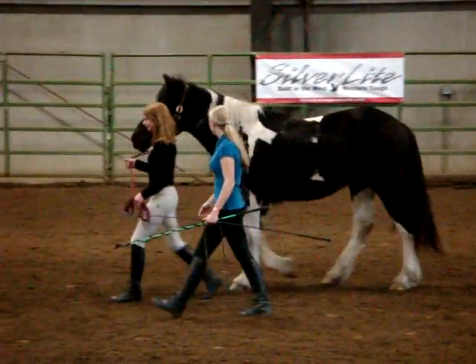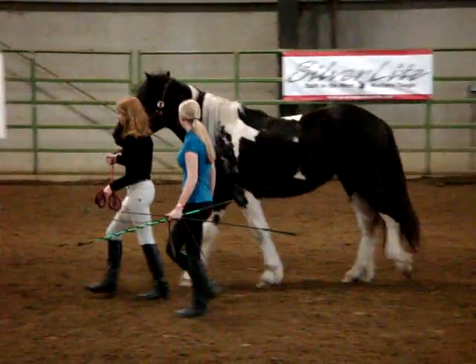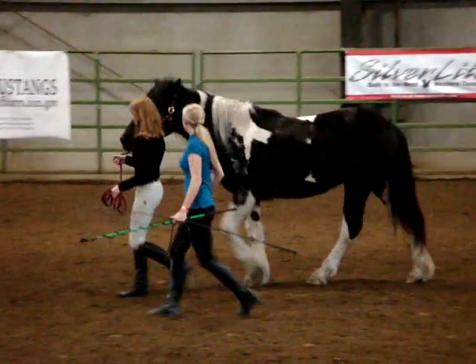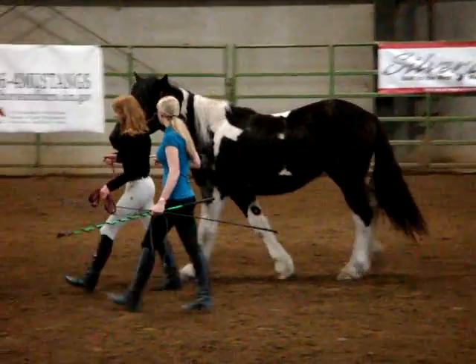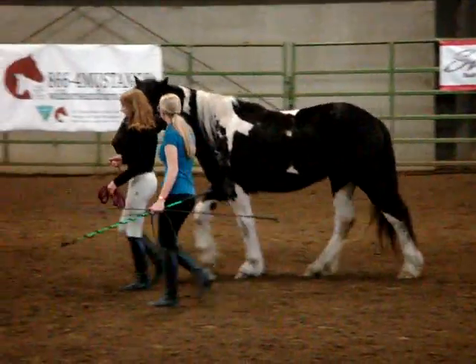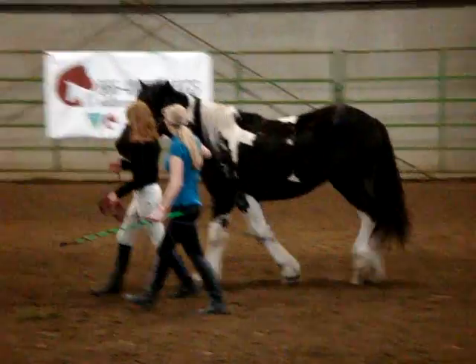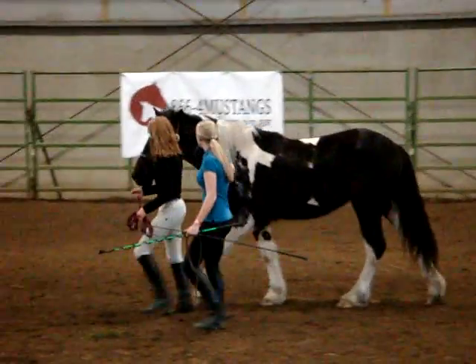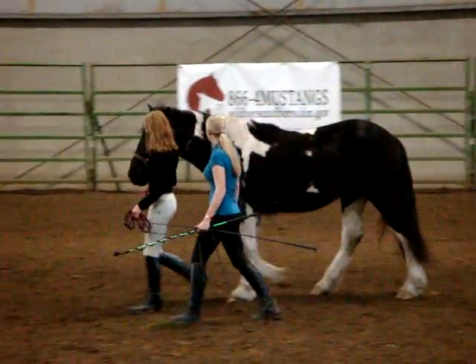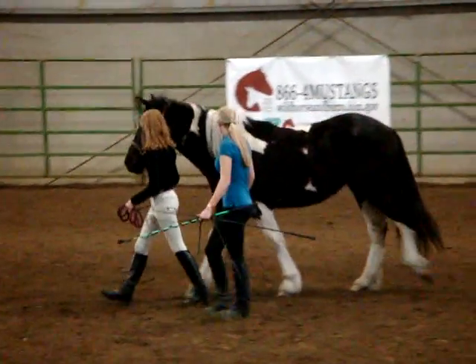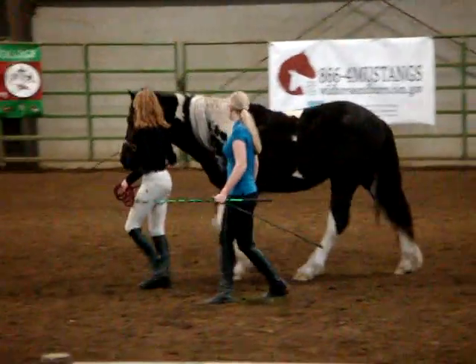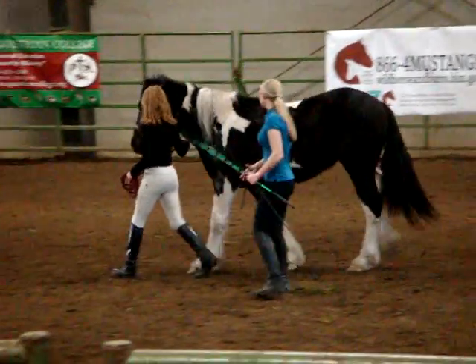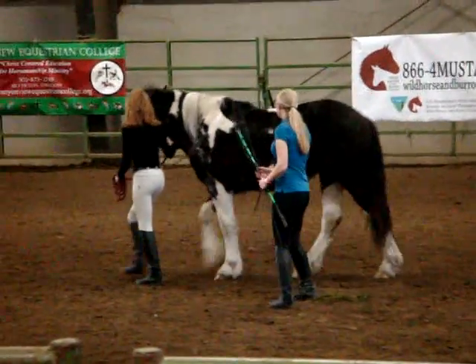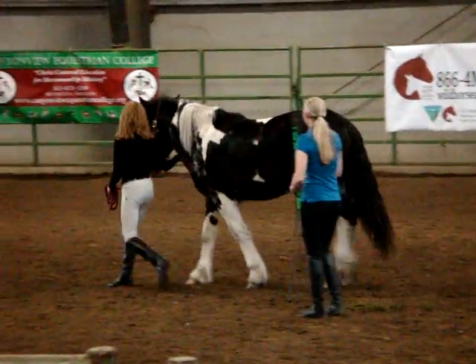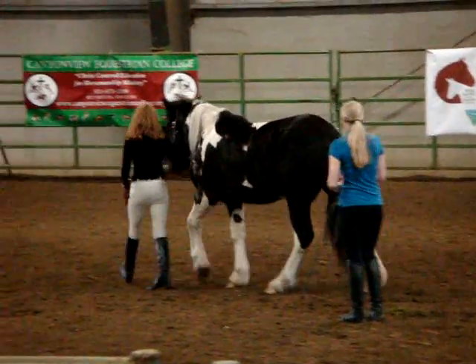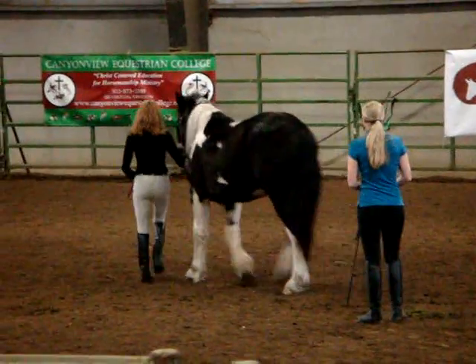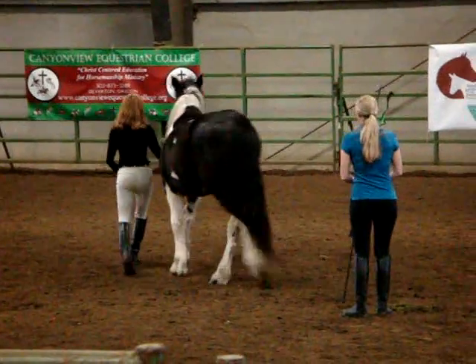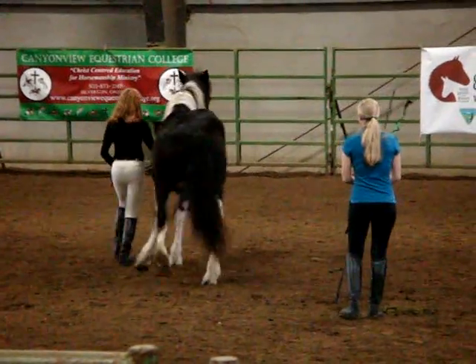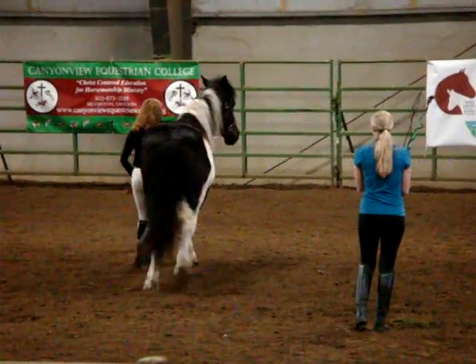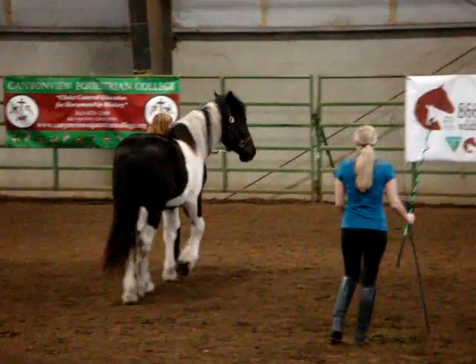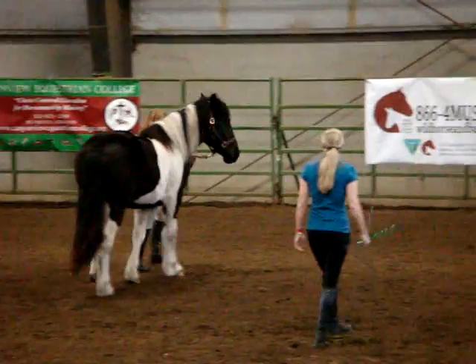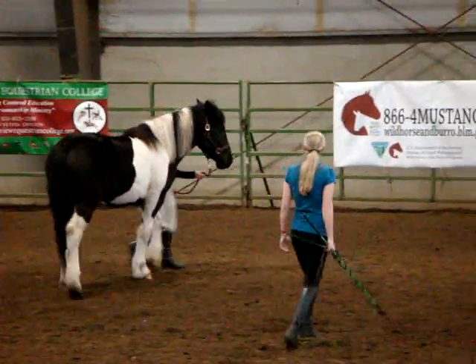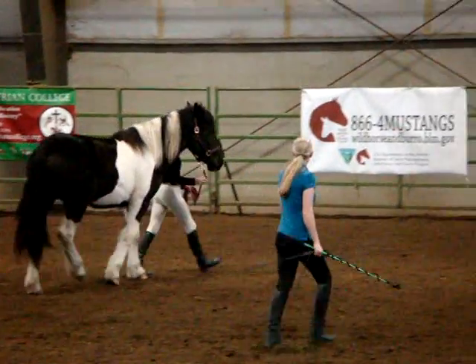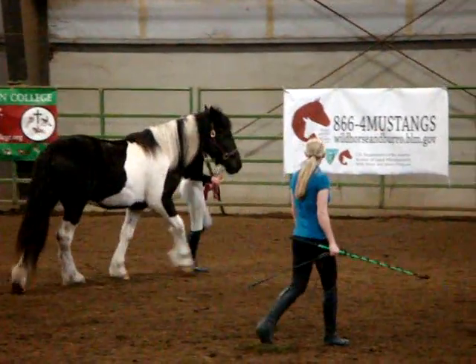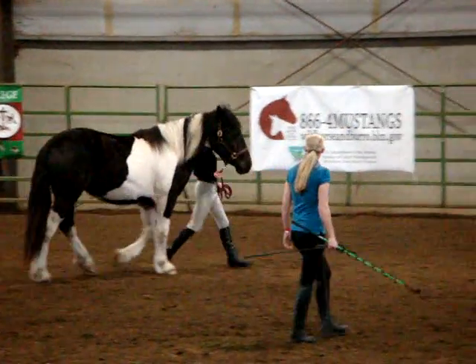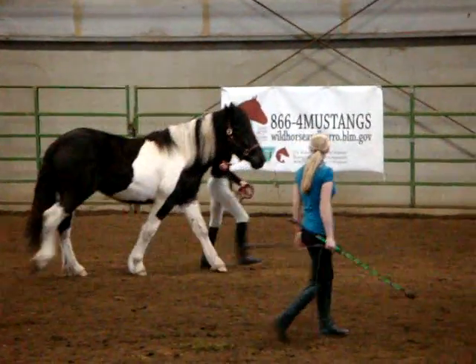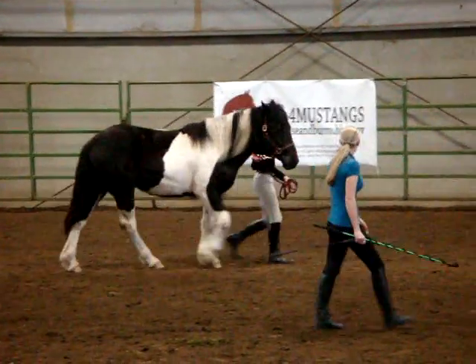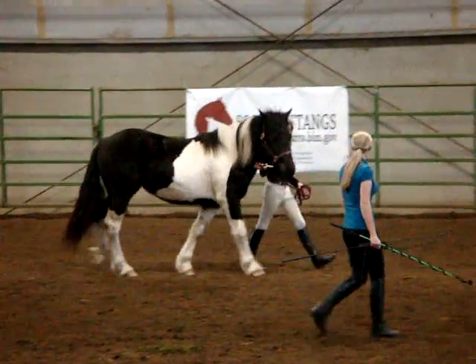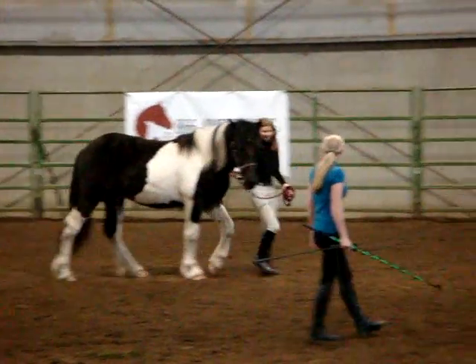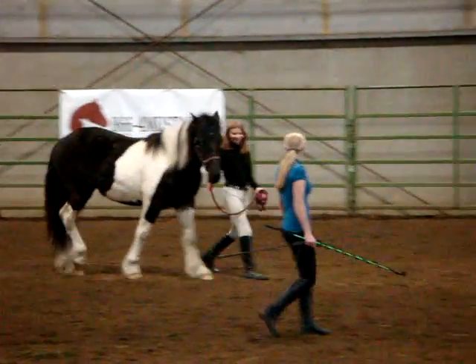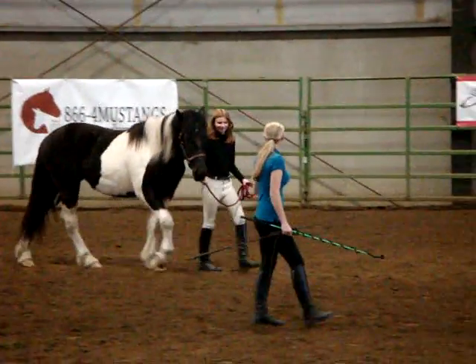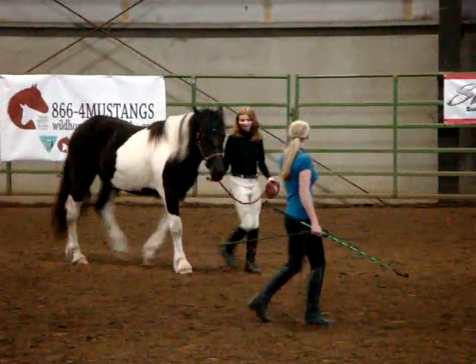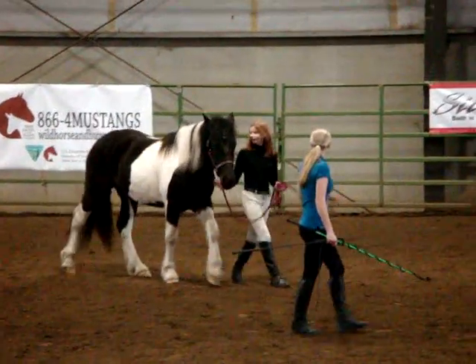Ladies and gentlemen, once again, the North American Spotted Draft Horse.